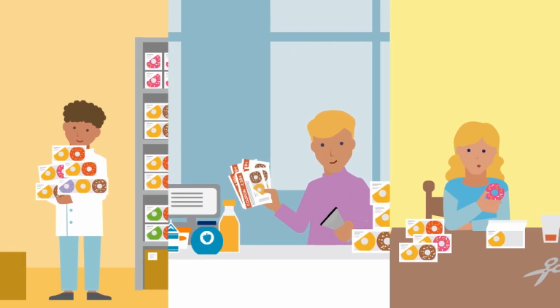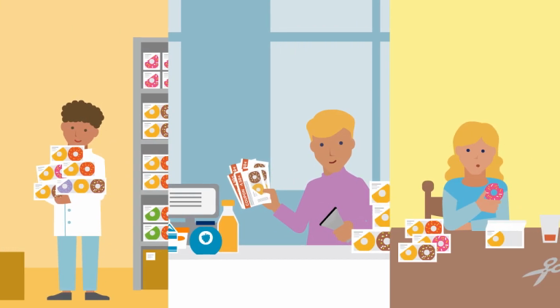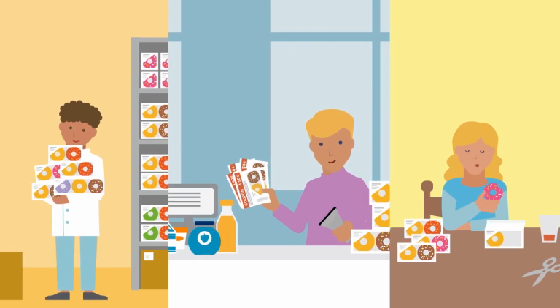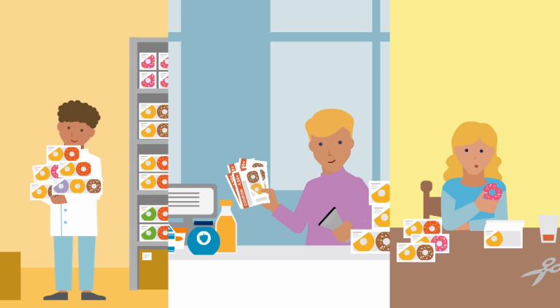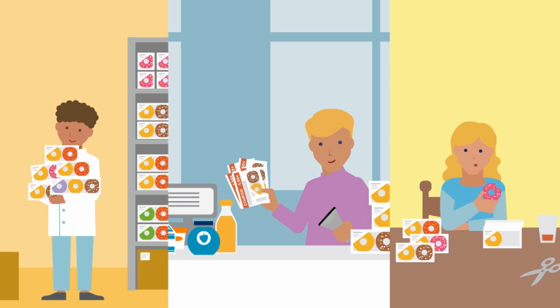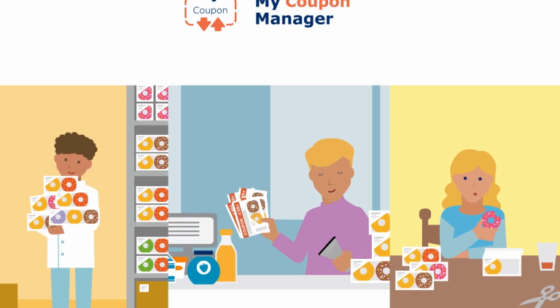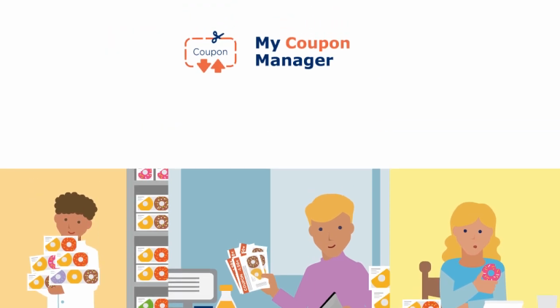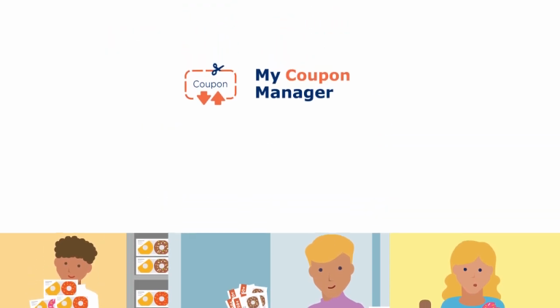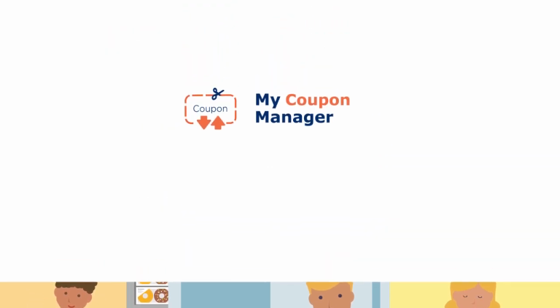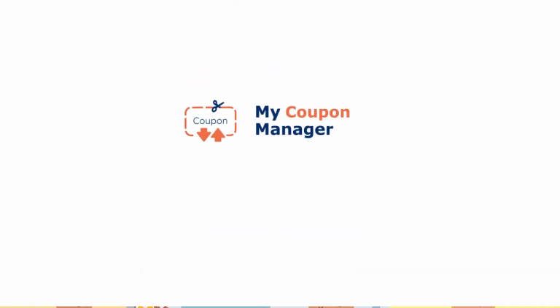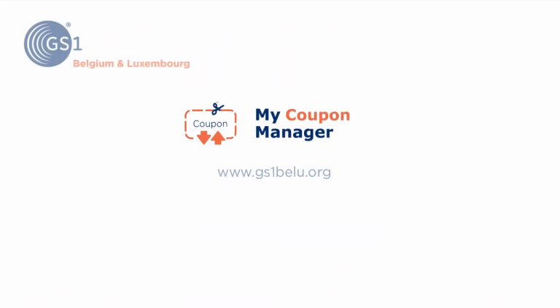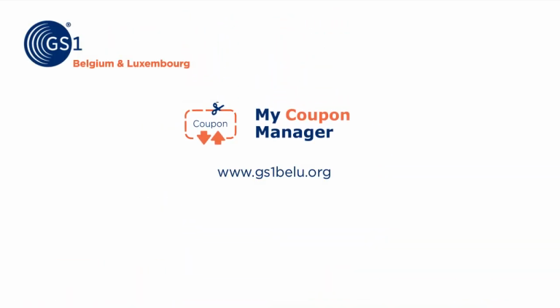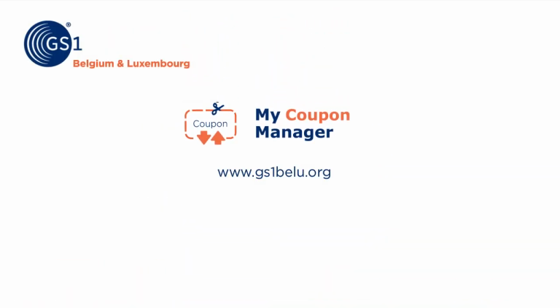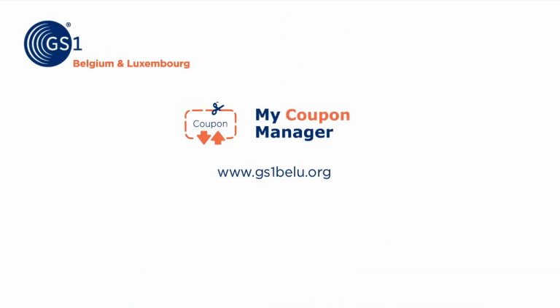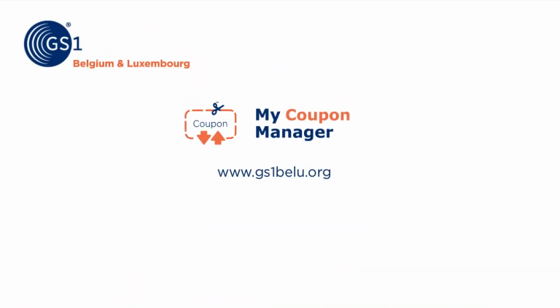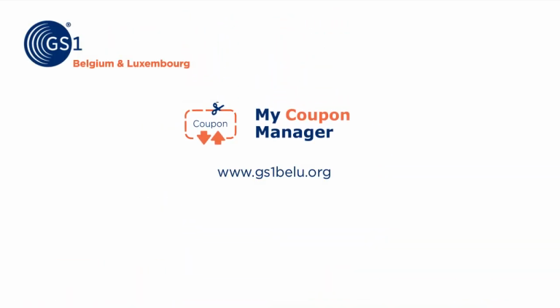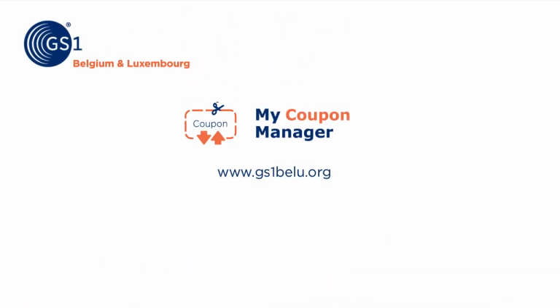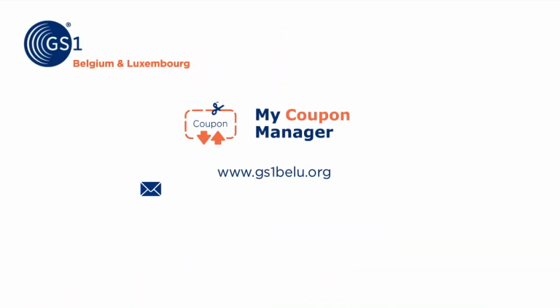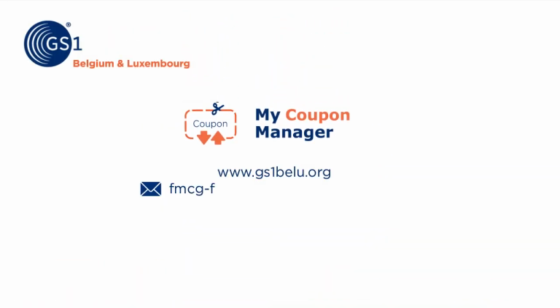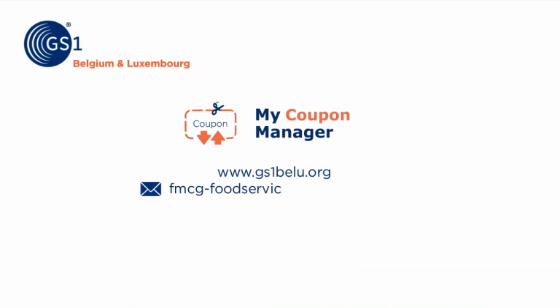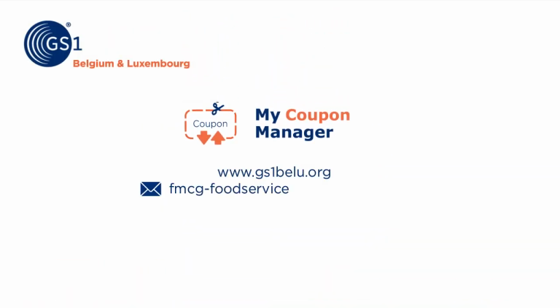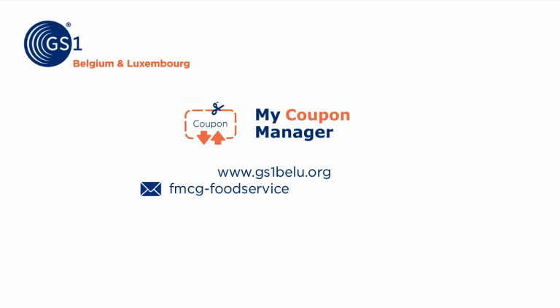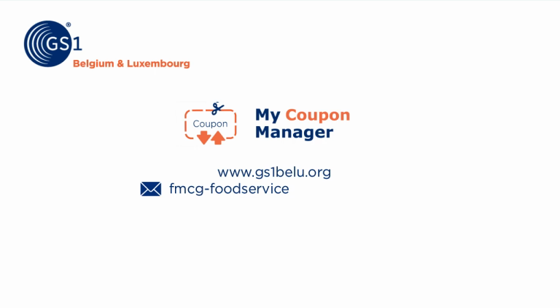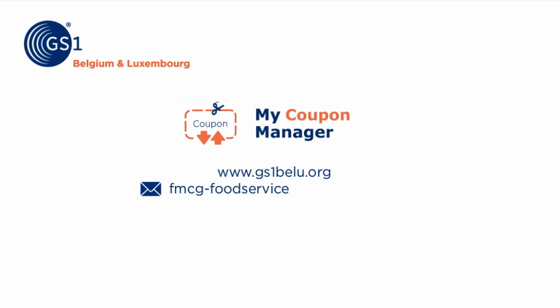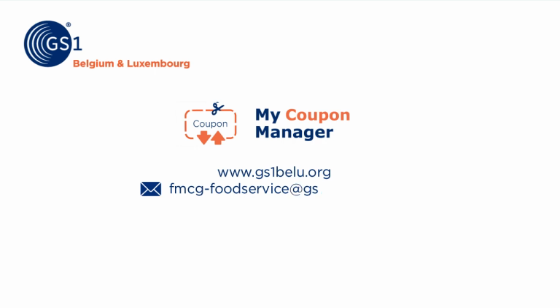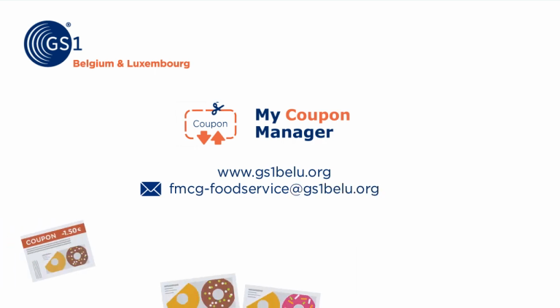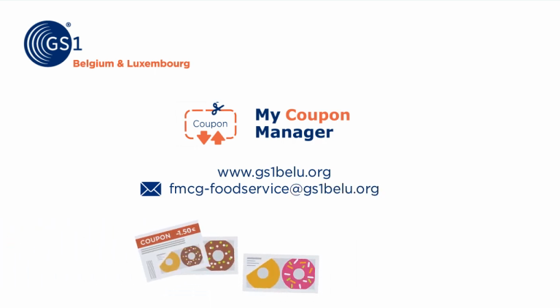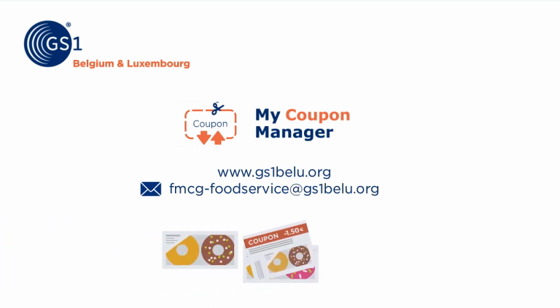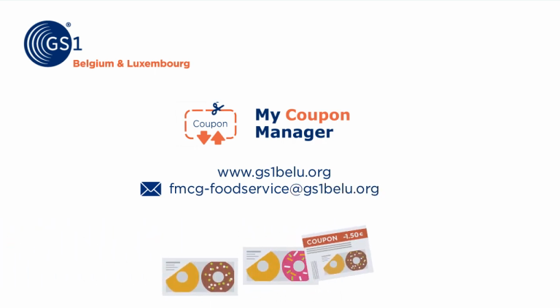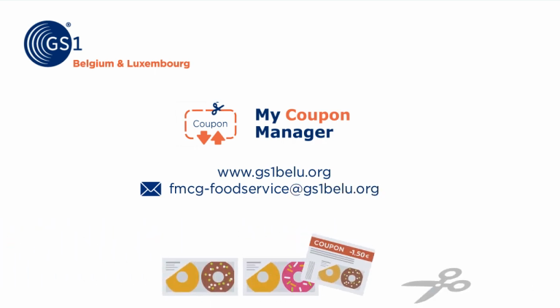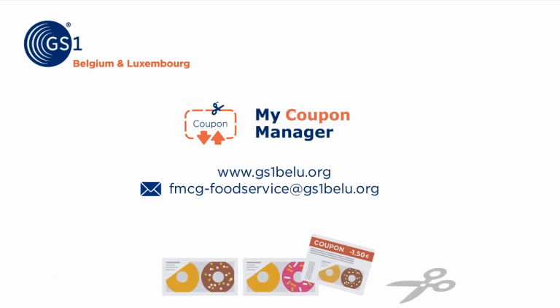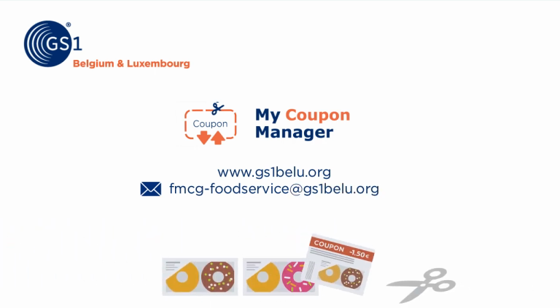Want to know more about MyCouponManager? Take a look at our website or contact us at fmcg-foodservice@gs1belgium.org.